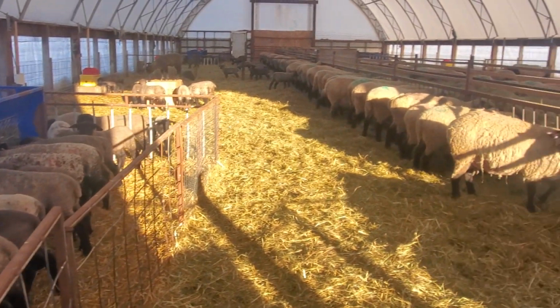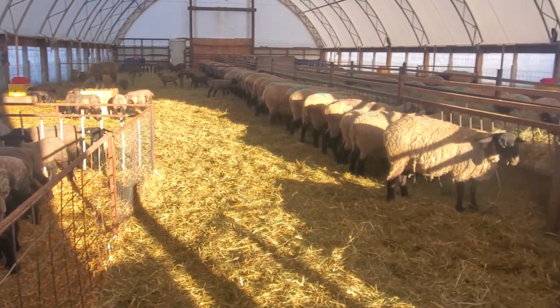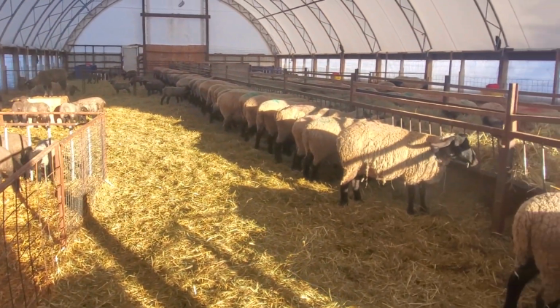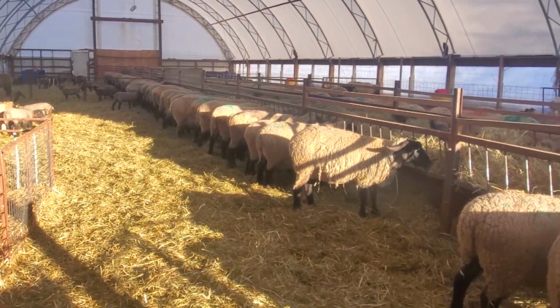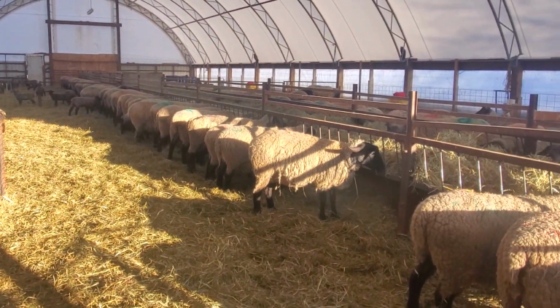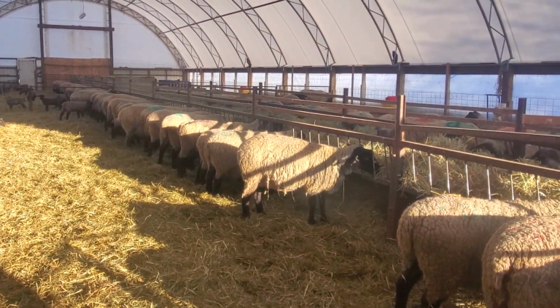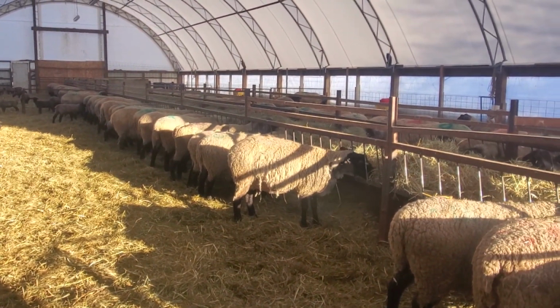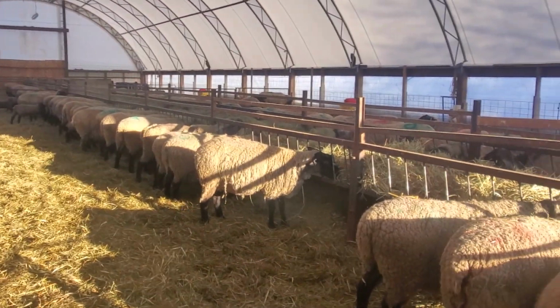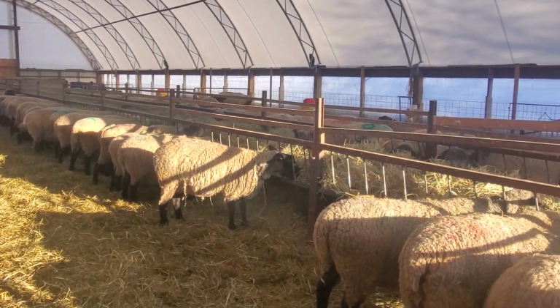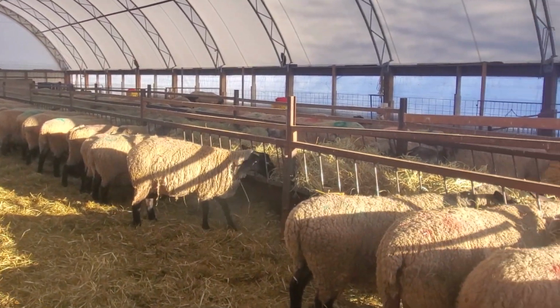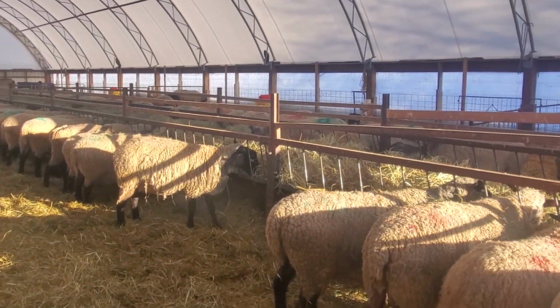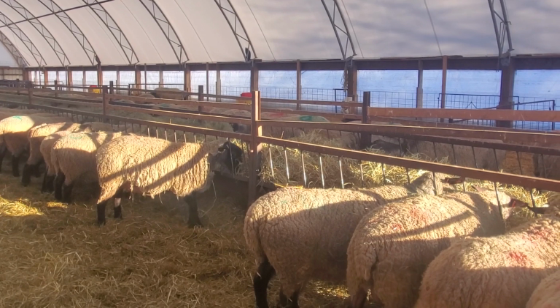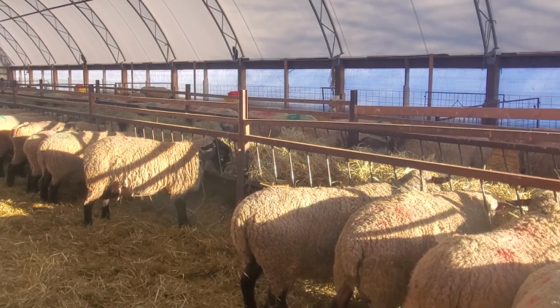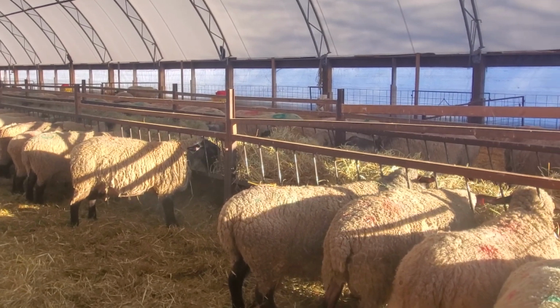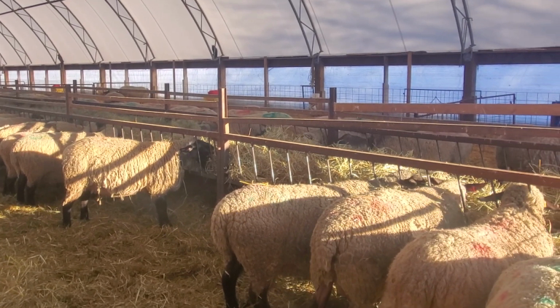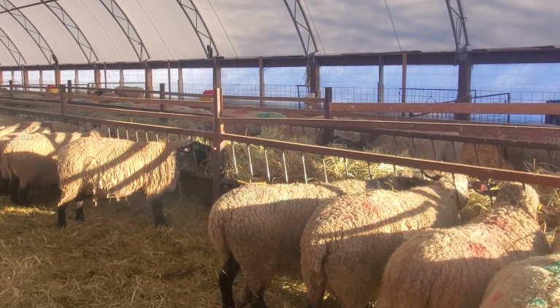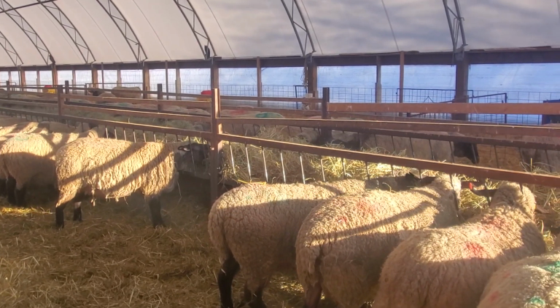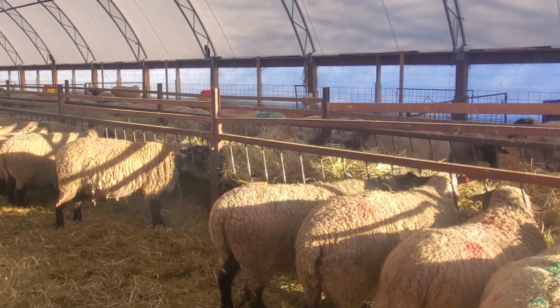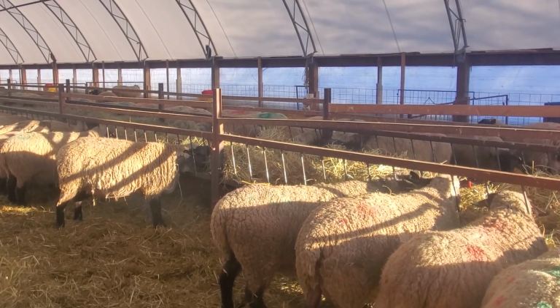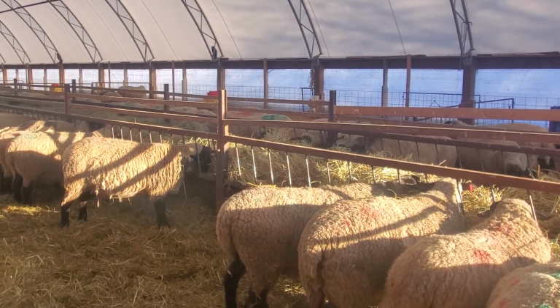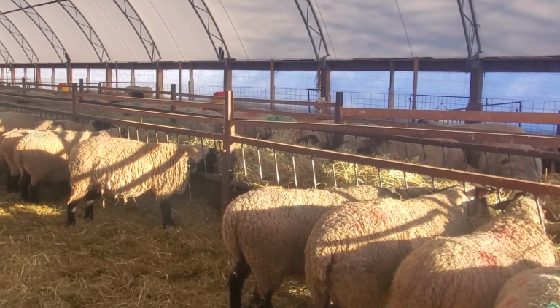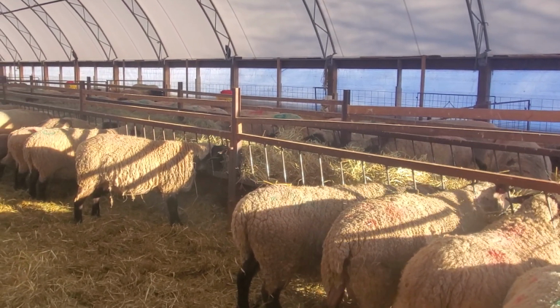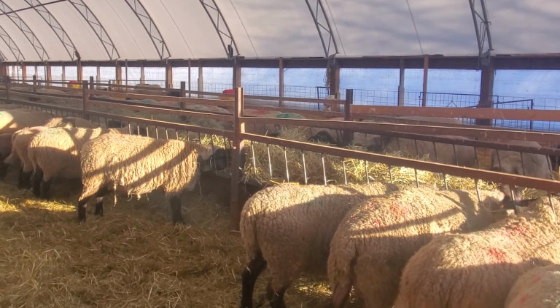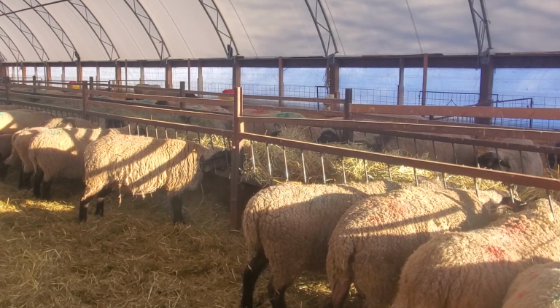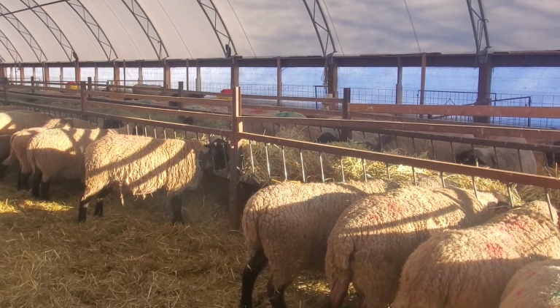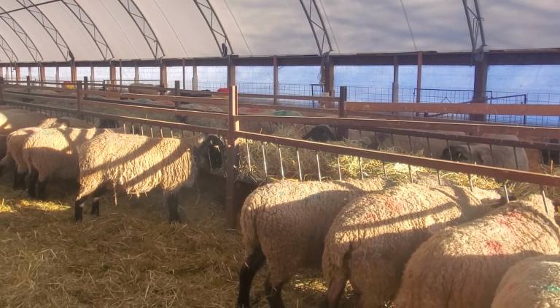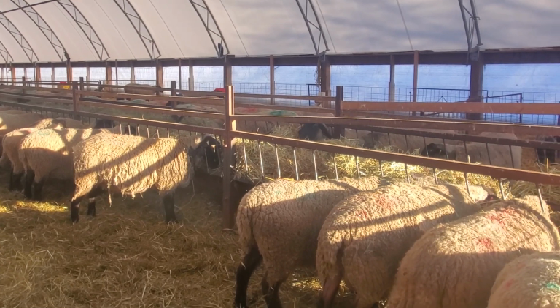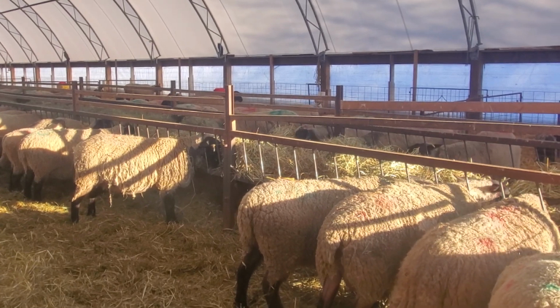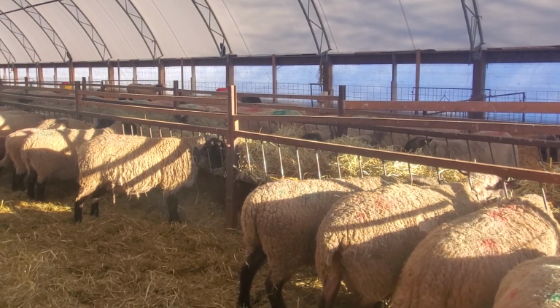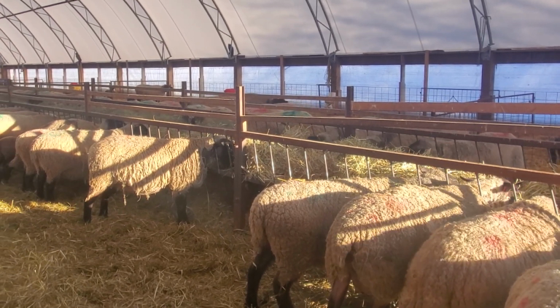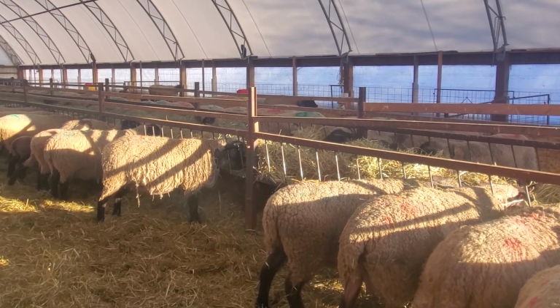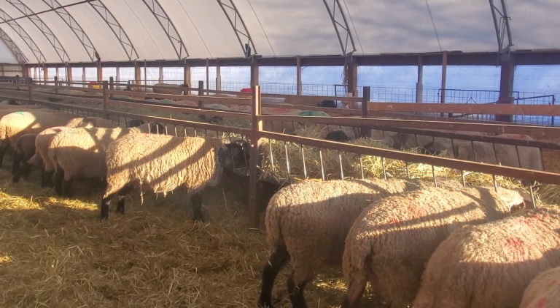And that's the Suffolk barn. Next week we've got another 100 to lamb, so they'll be going into the next coverall and we'll be starting the same thing there.